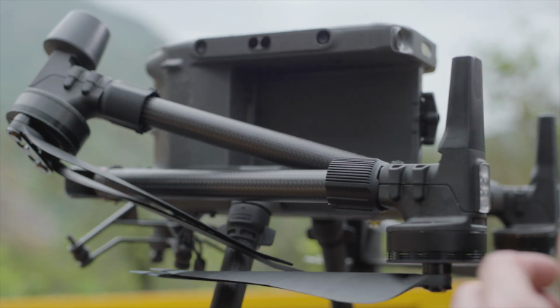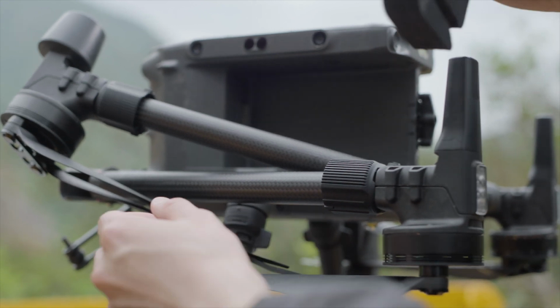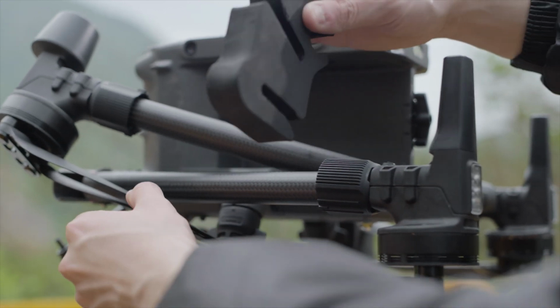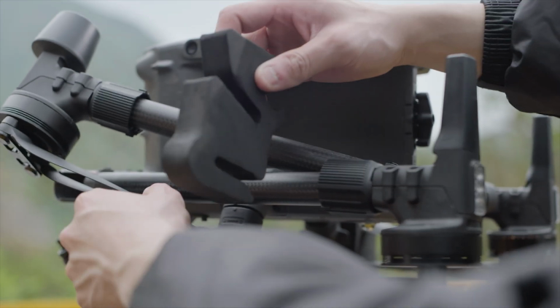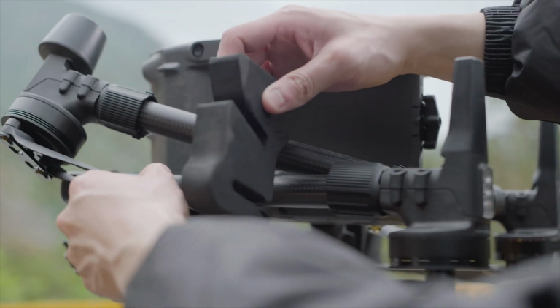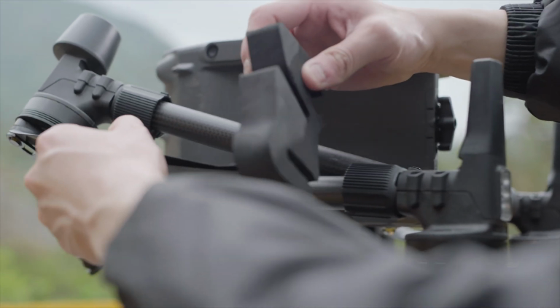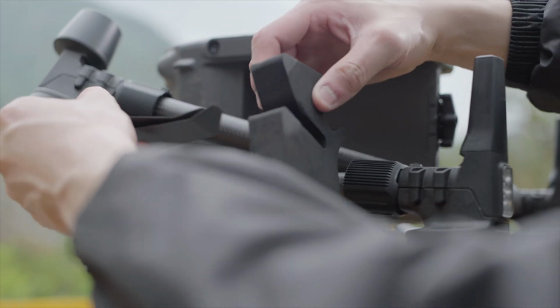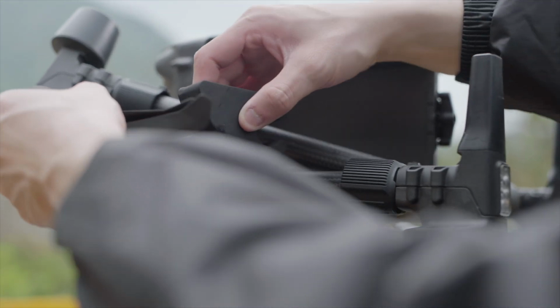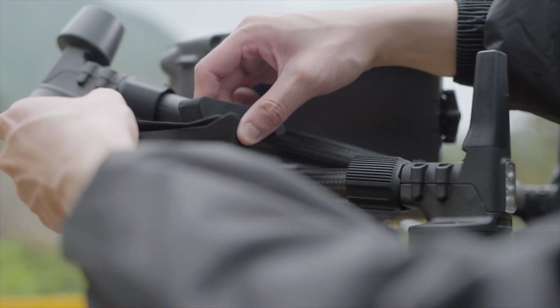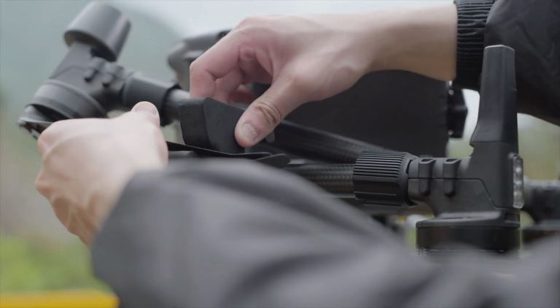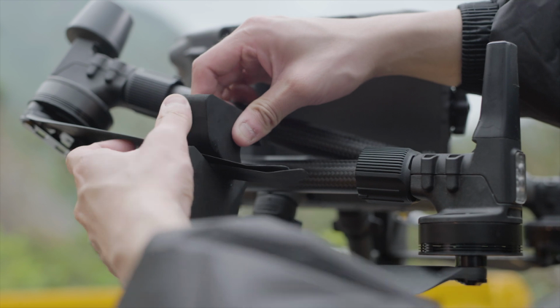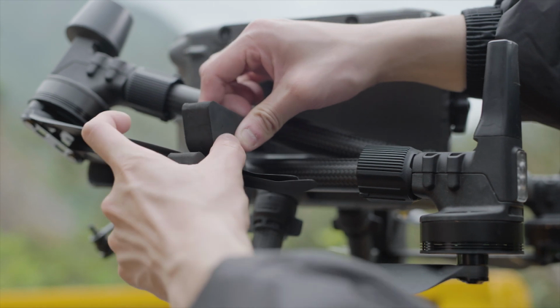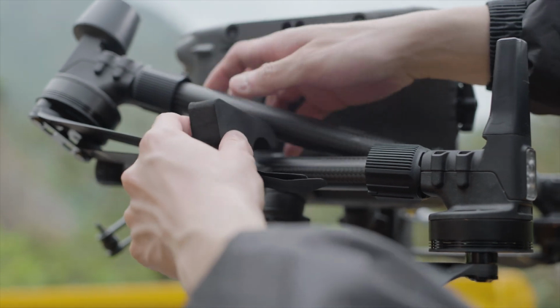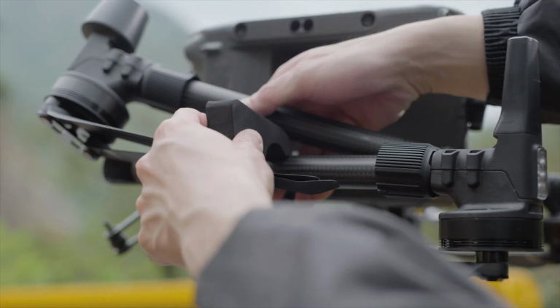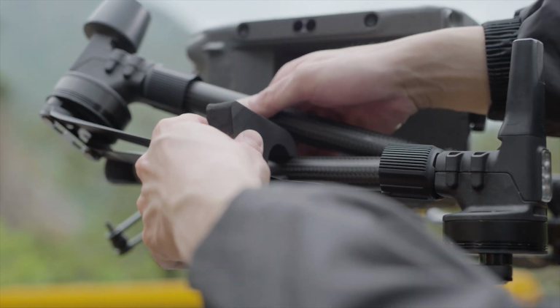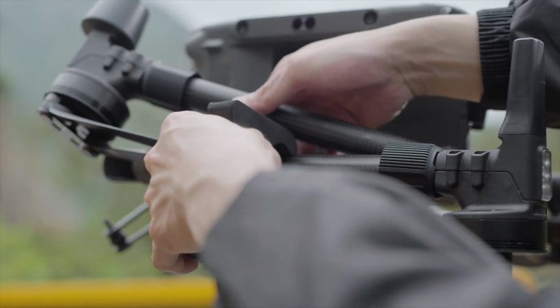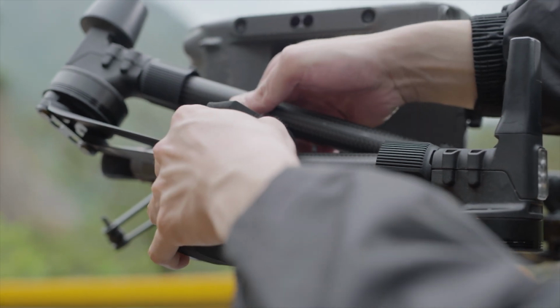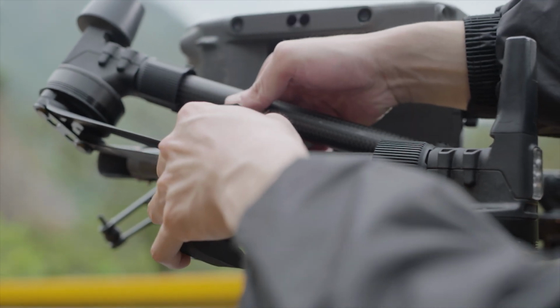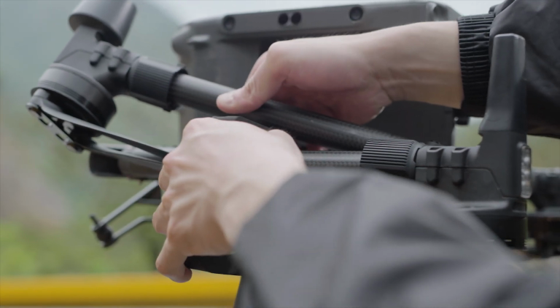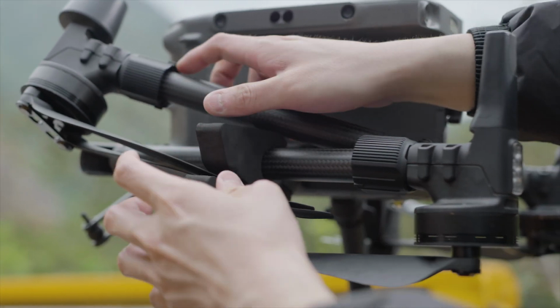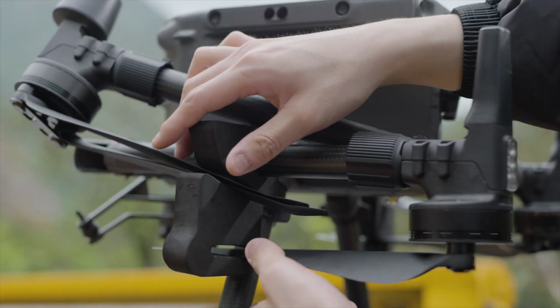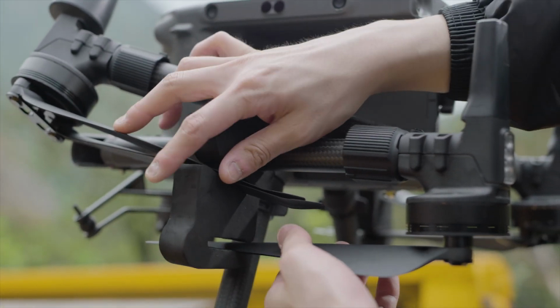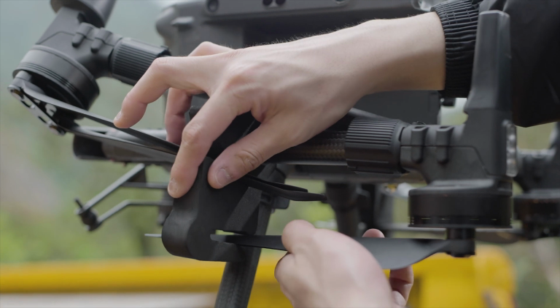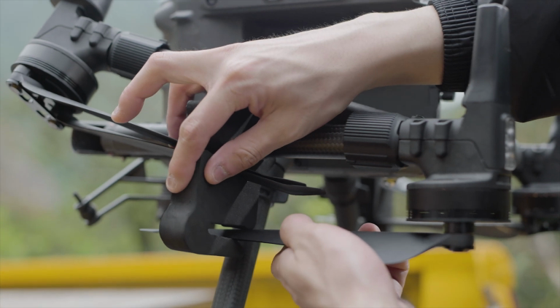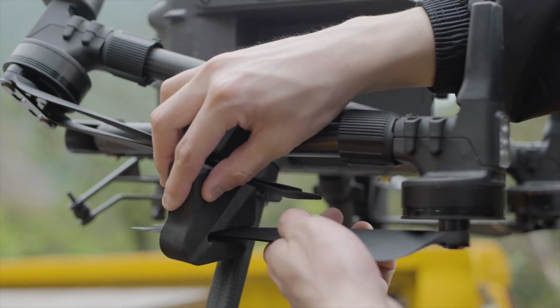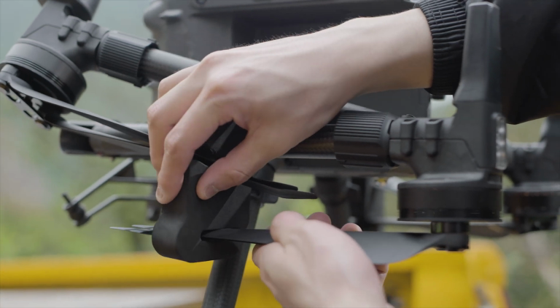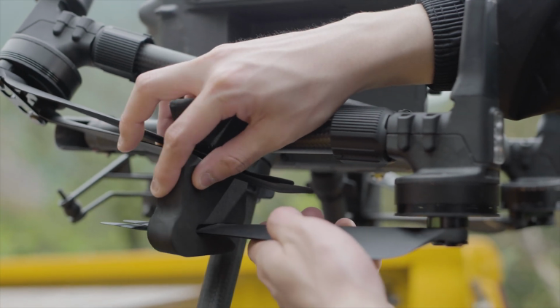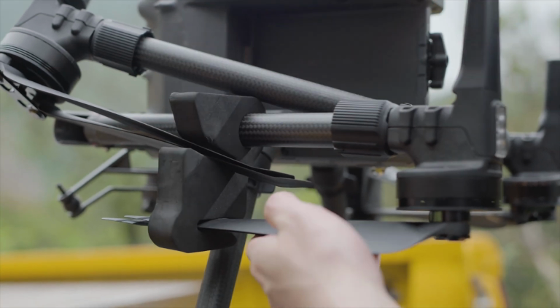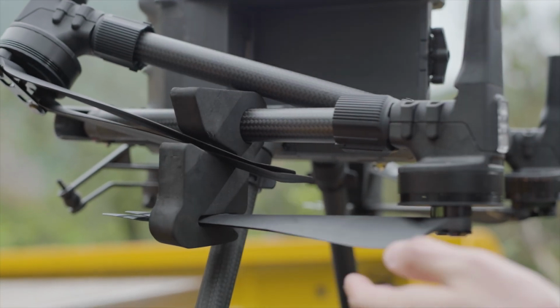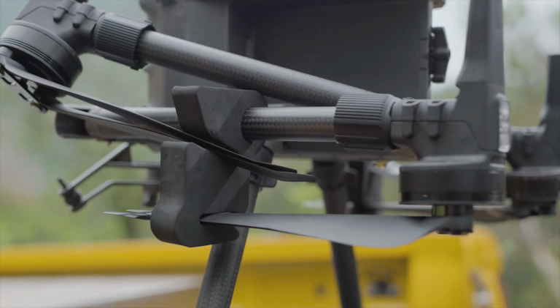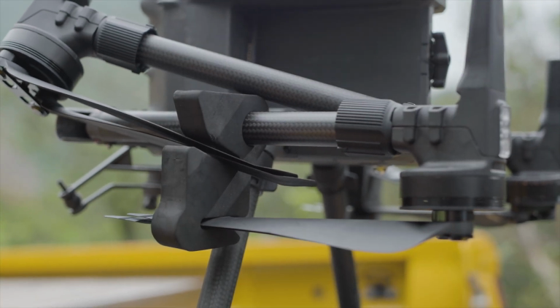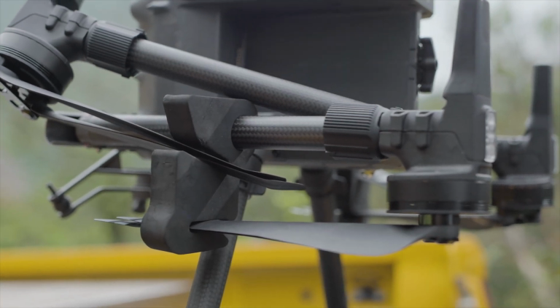Install the propeller holders. Insert the rear blades into the holder and fix the holder onto the front arm. Insert the front blade into the holder. Install the holders on the other side in the same manner.